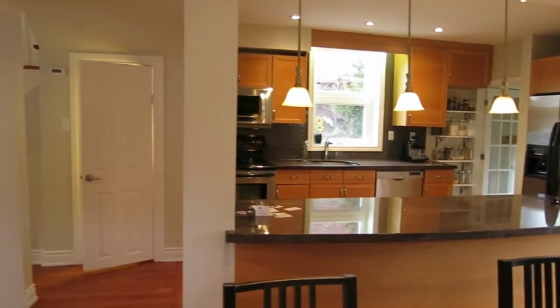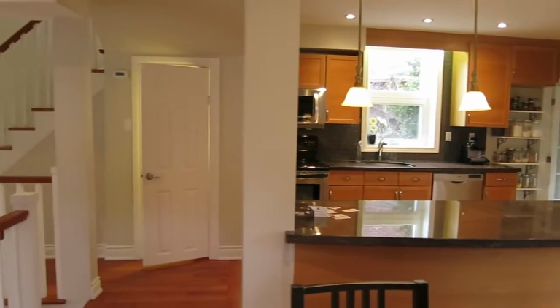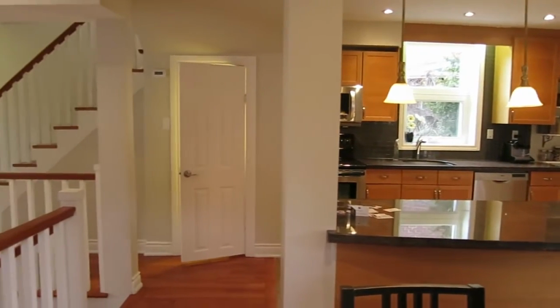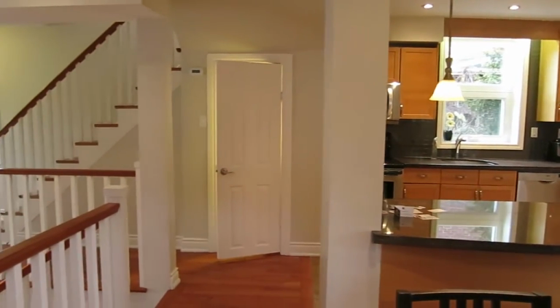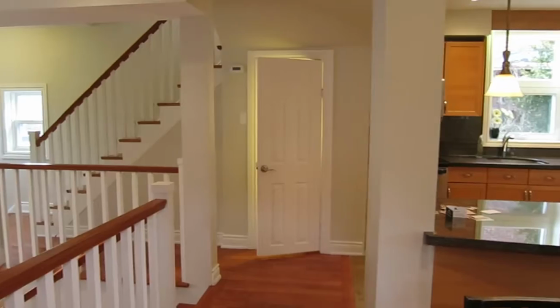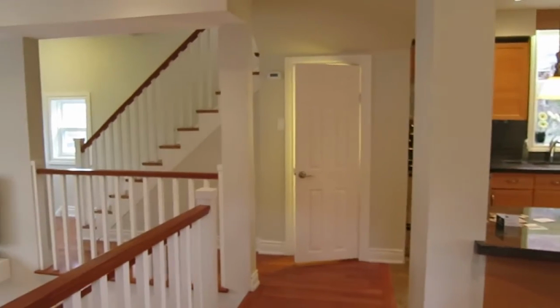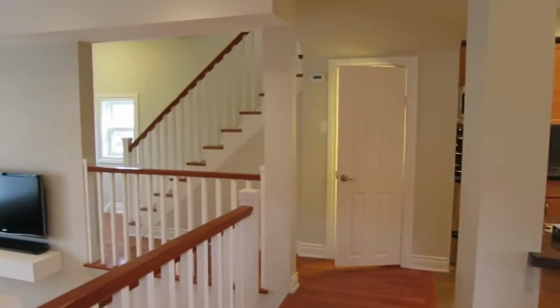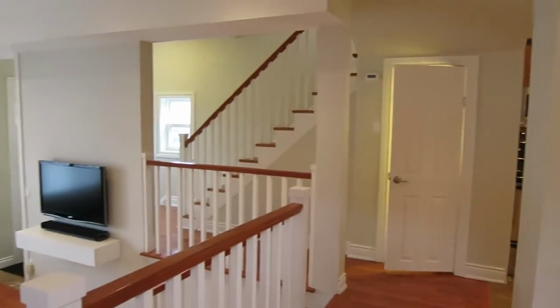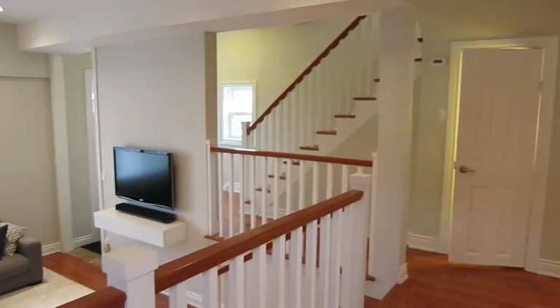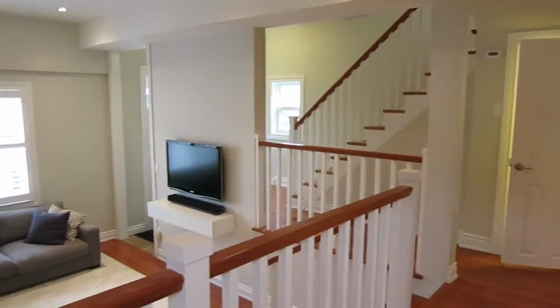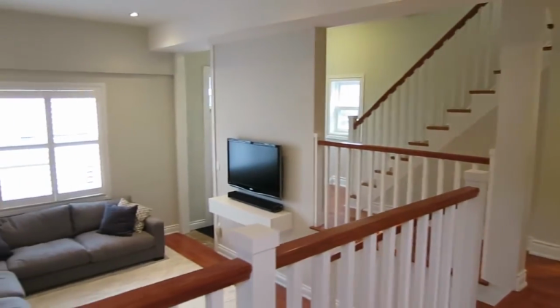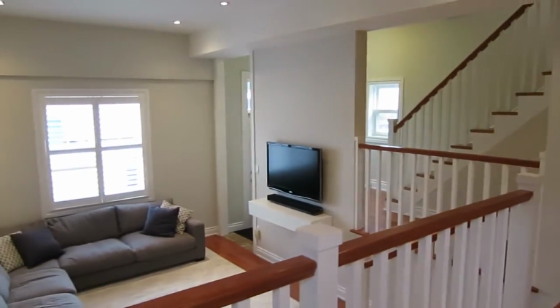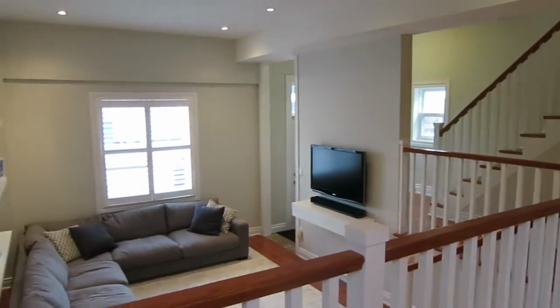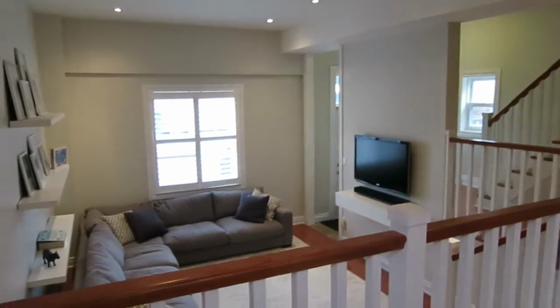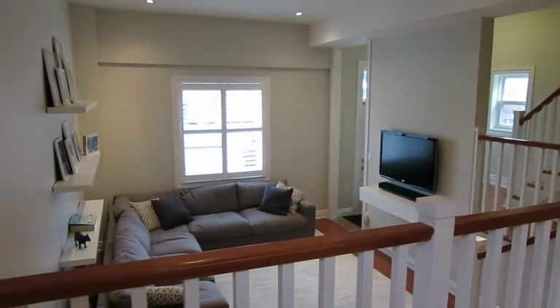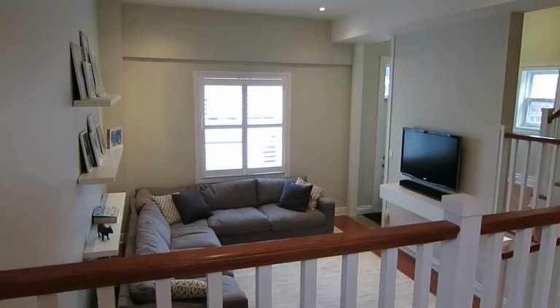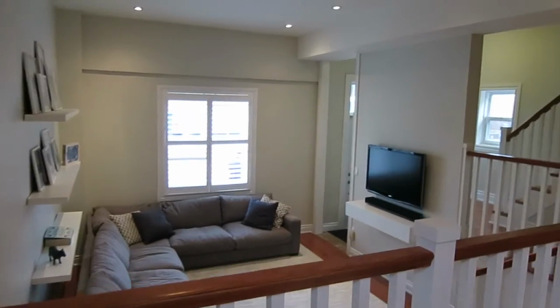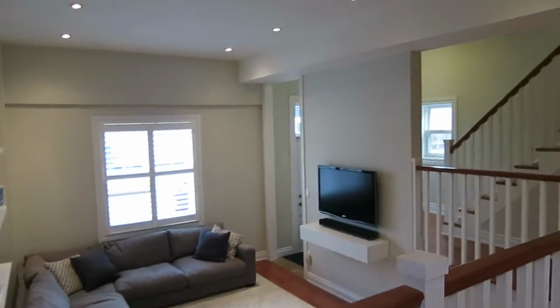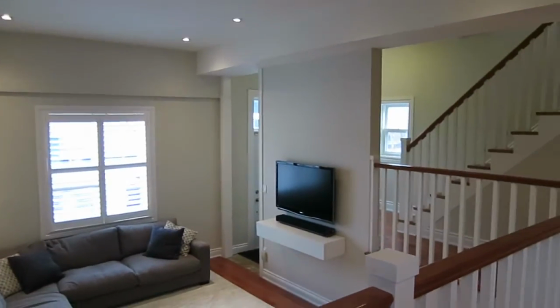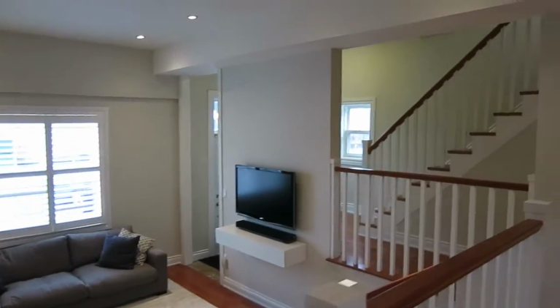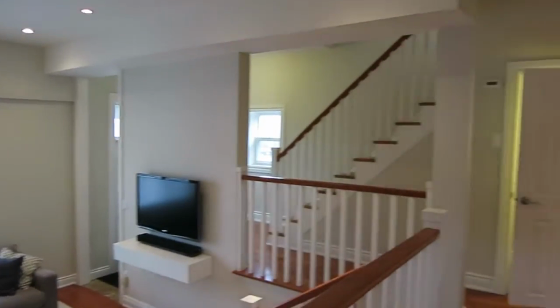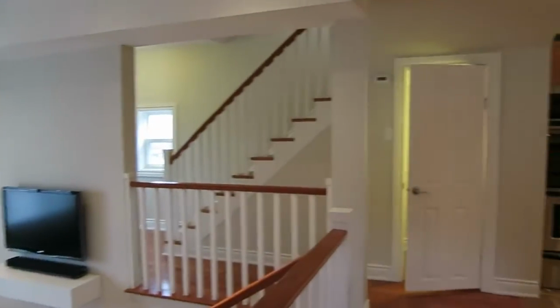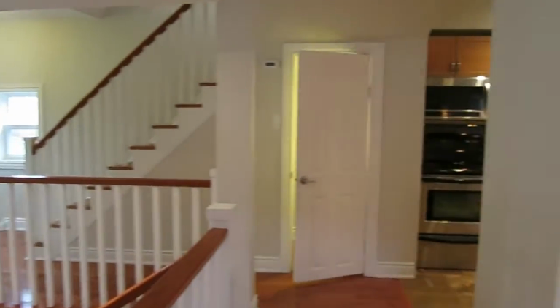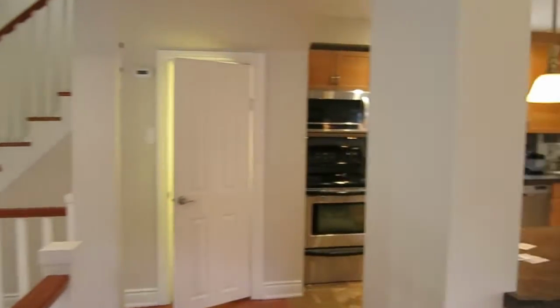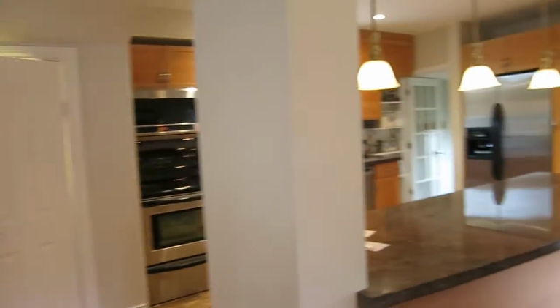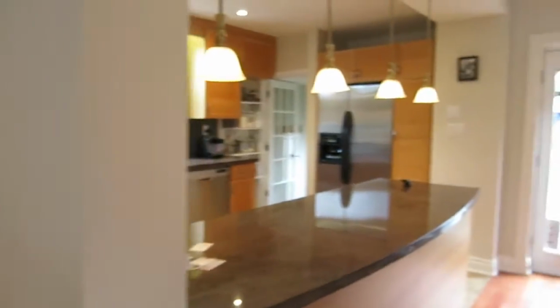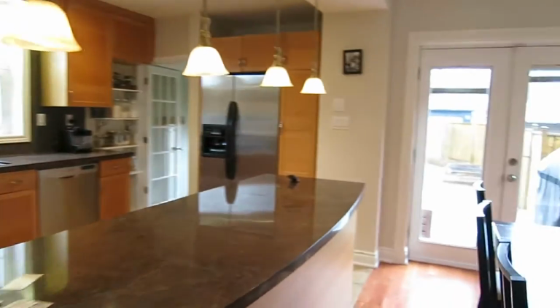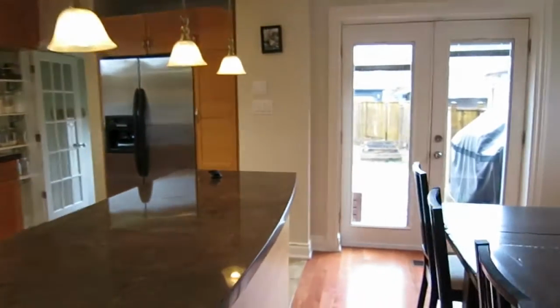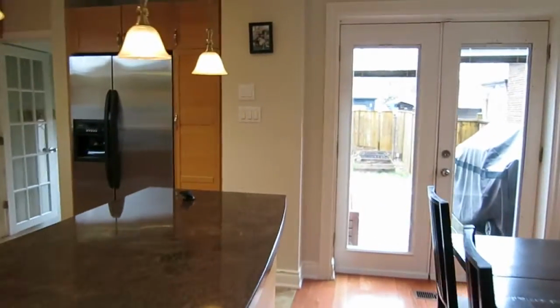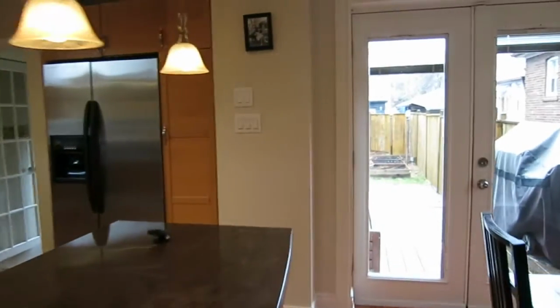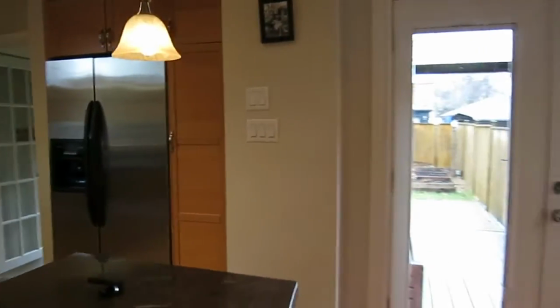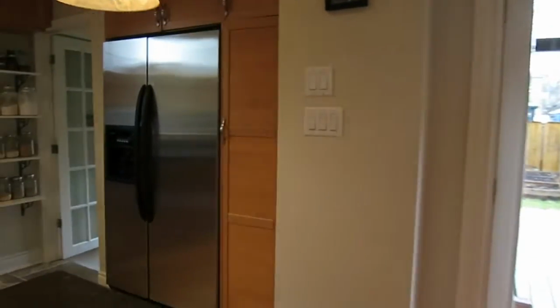There's a huge island so there's lots of space here for entertaining. Again, that's the powder room, and this beautiful sunken living room — this really is a fabulous spot for your family and guests.